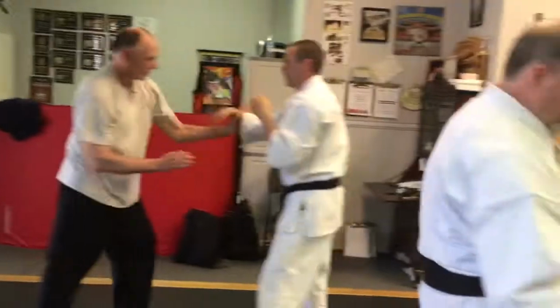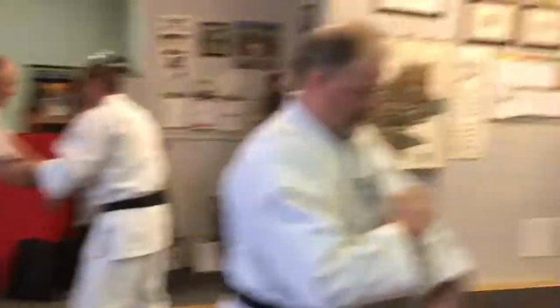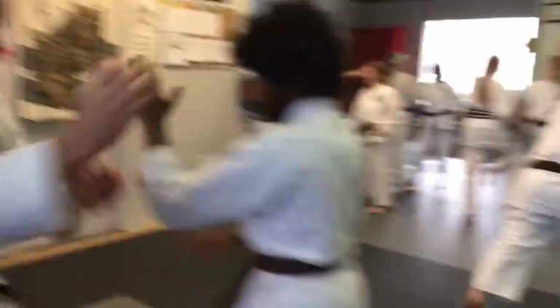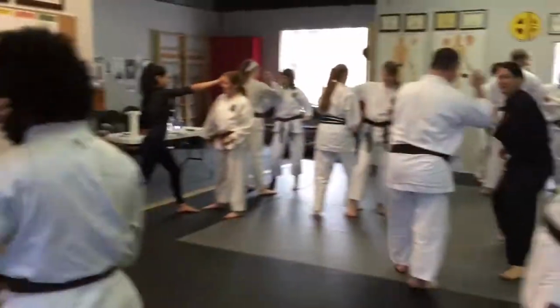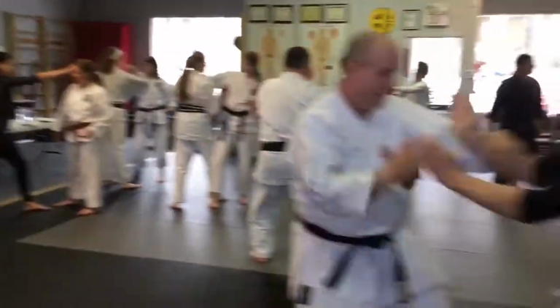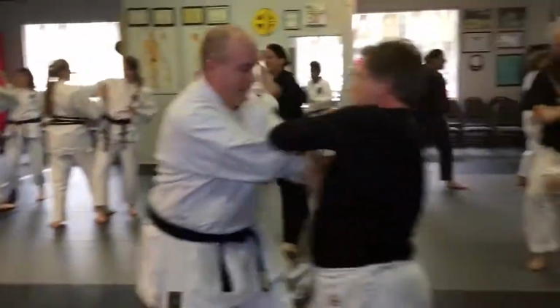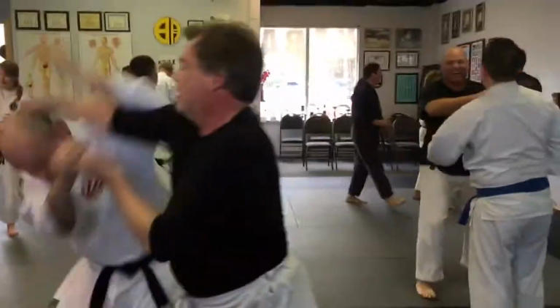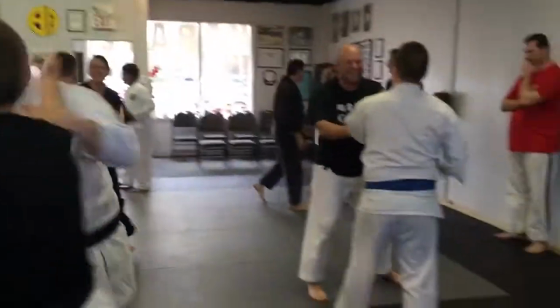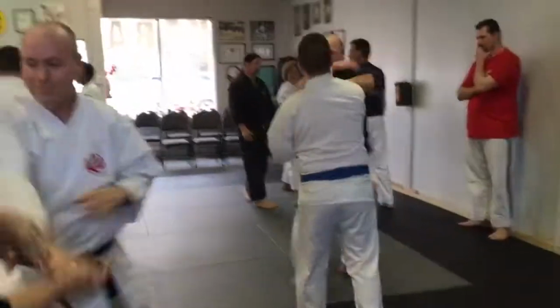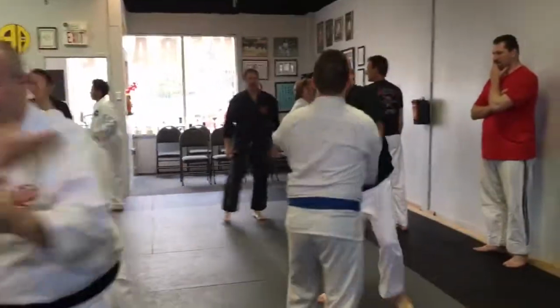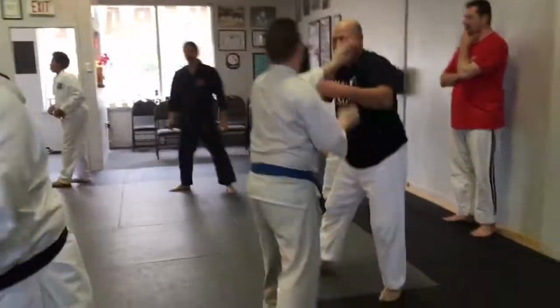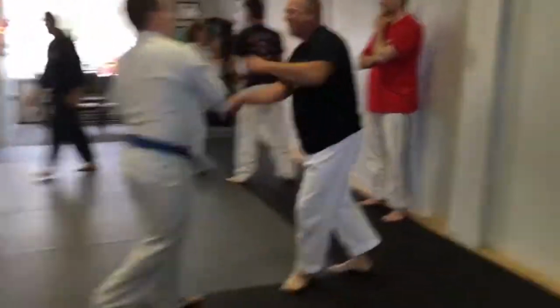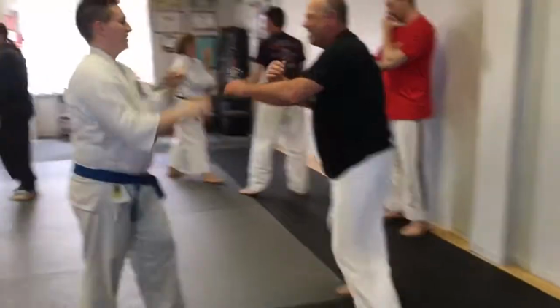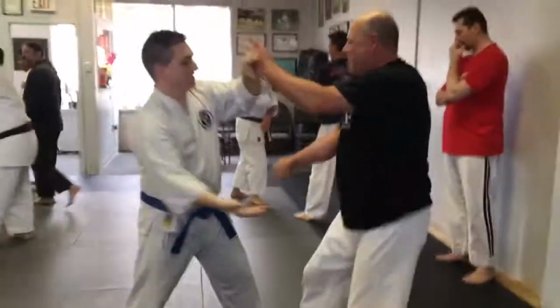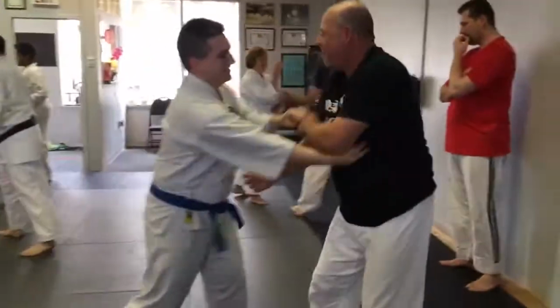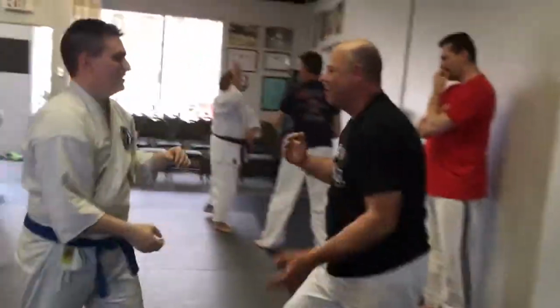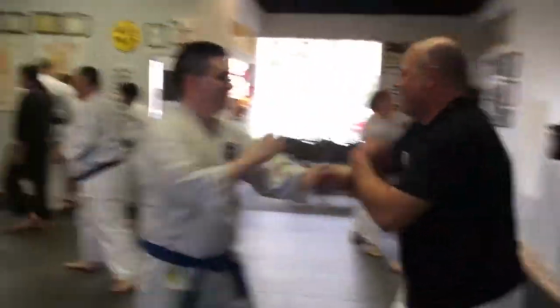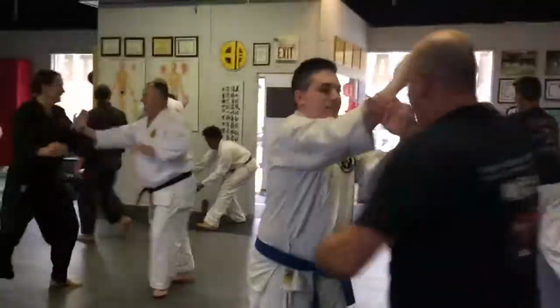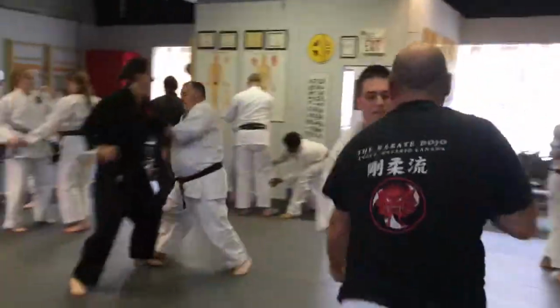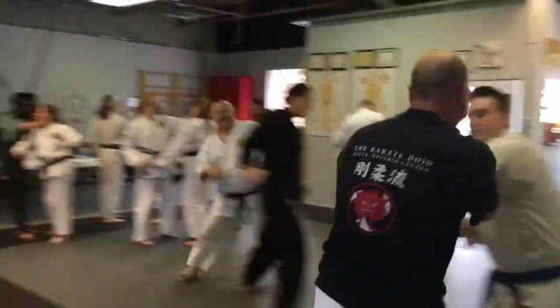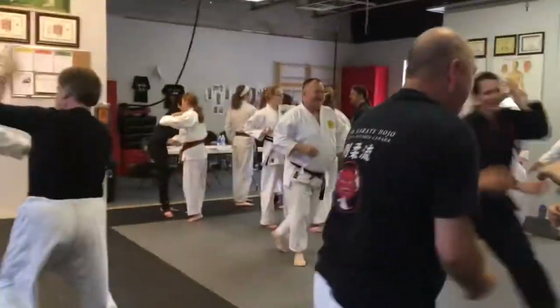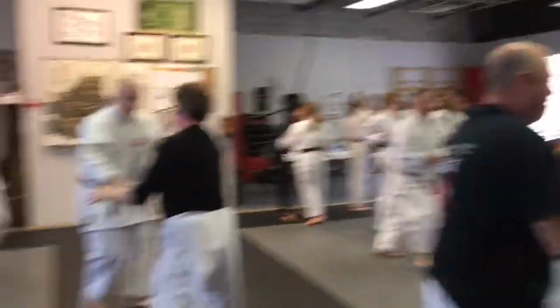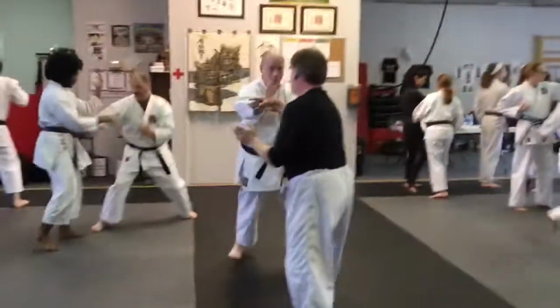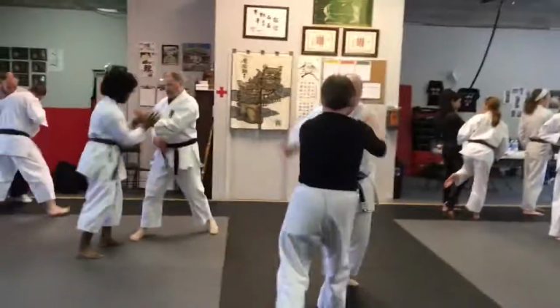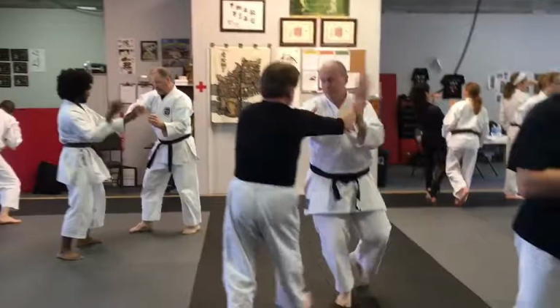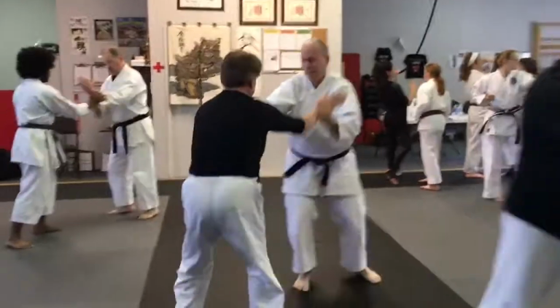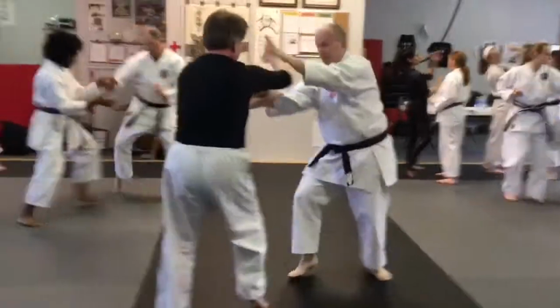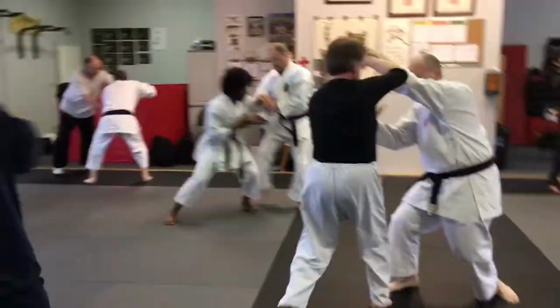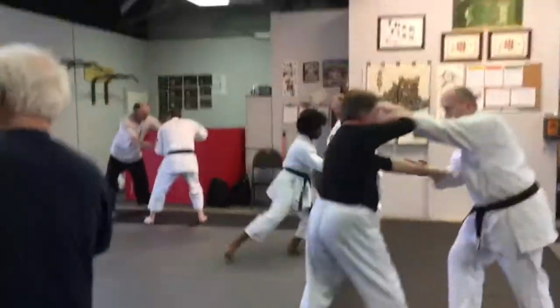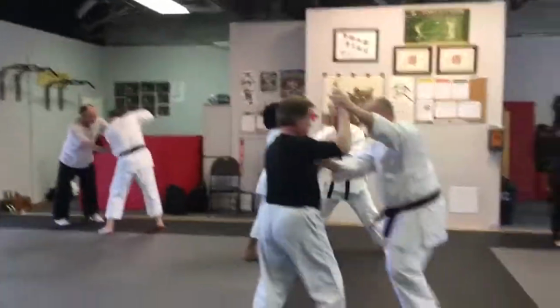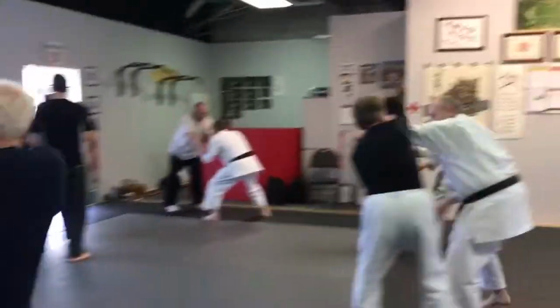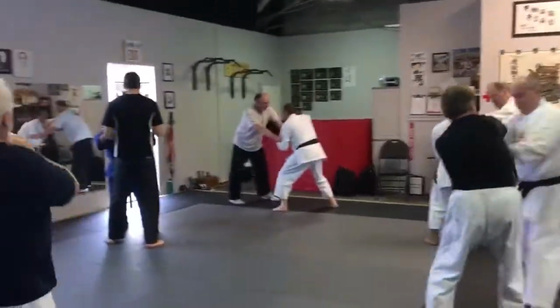We had them change several times. We've gone through several layers of this application, trying to get what they learned from the tools, the targets, the kata, tegumi. And now they're trying to put it into freestyle.